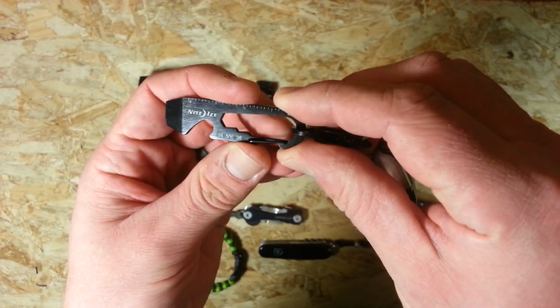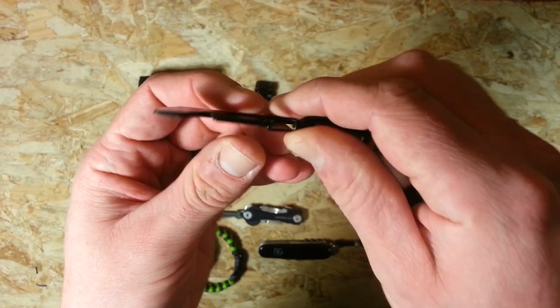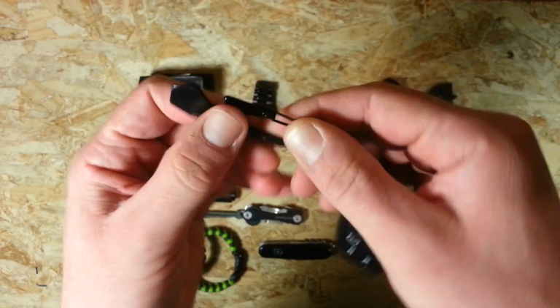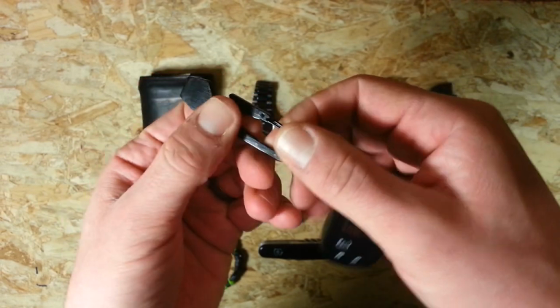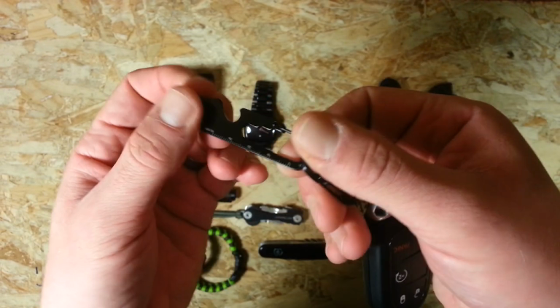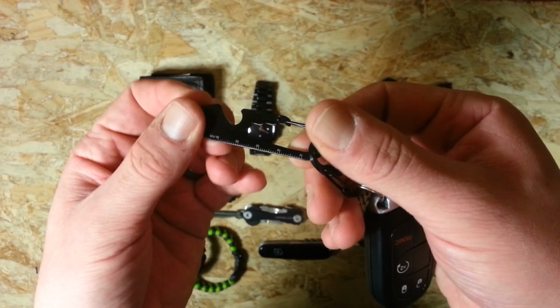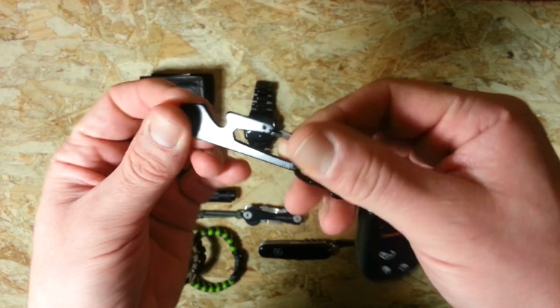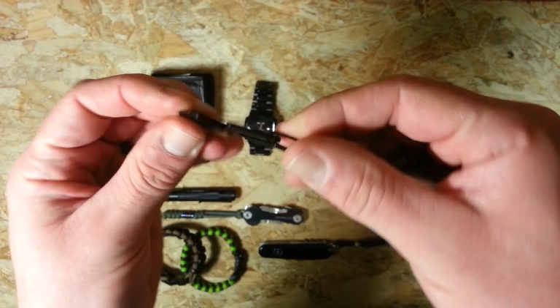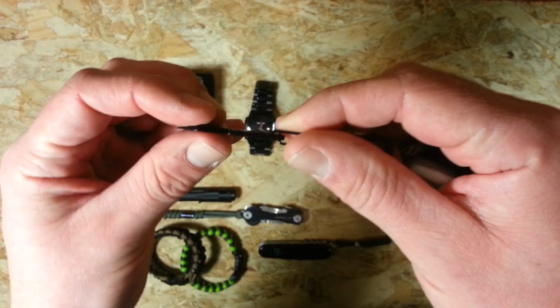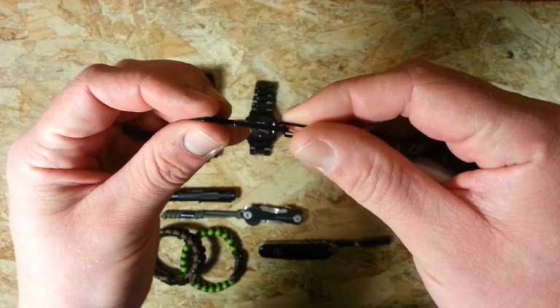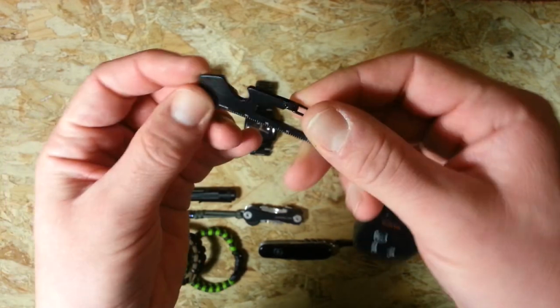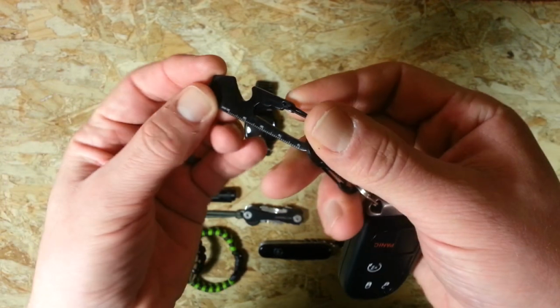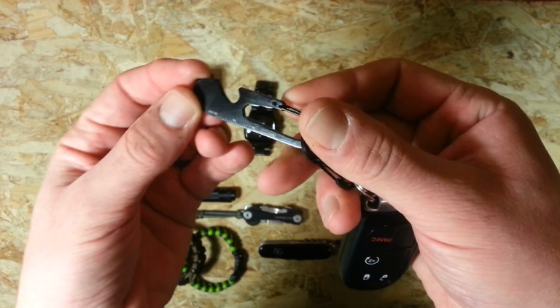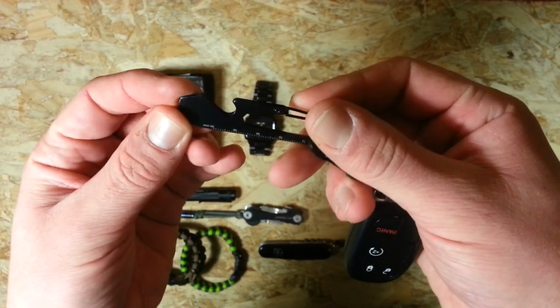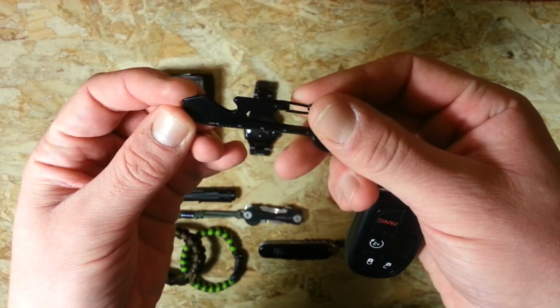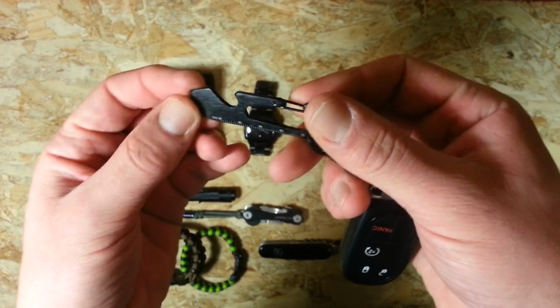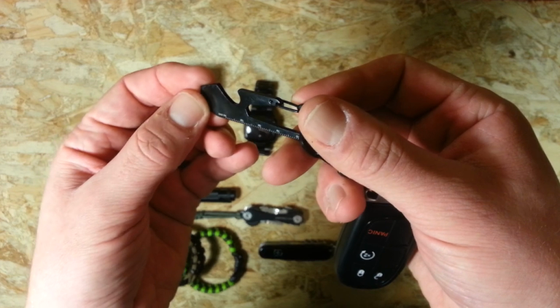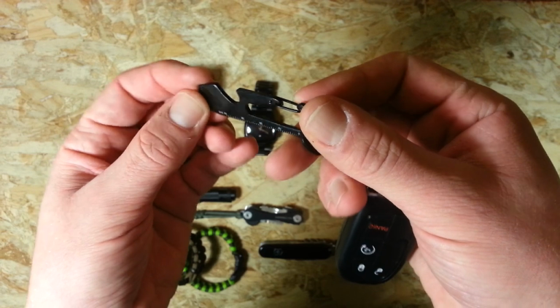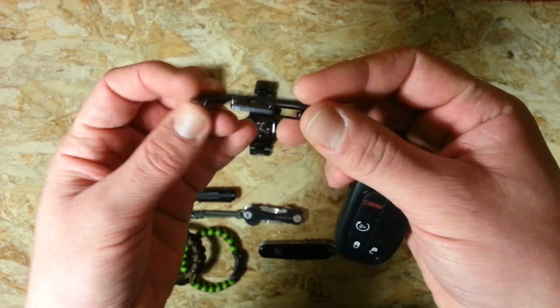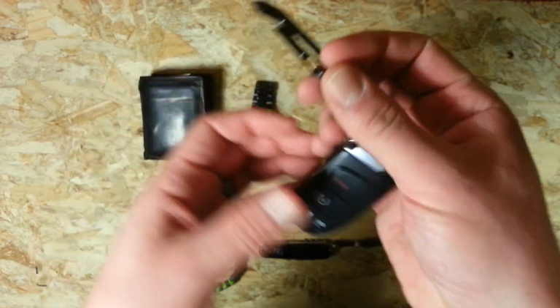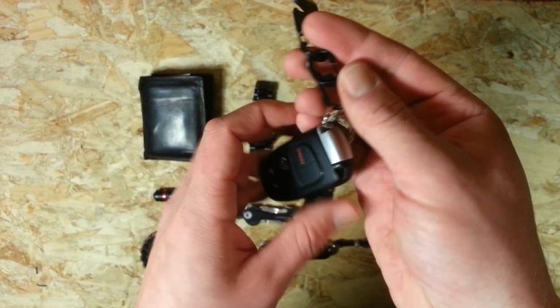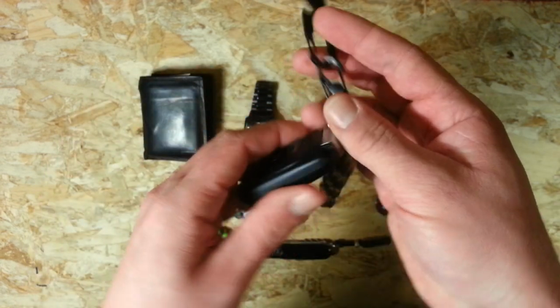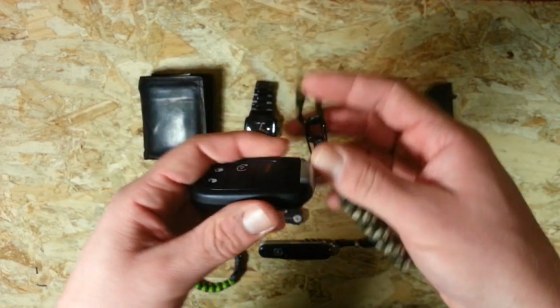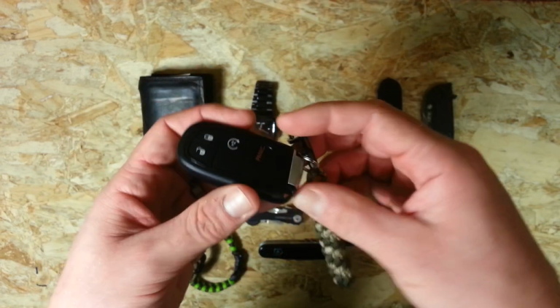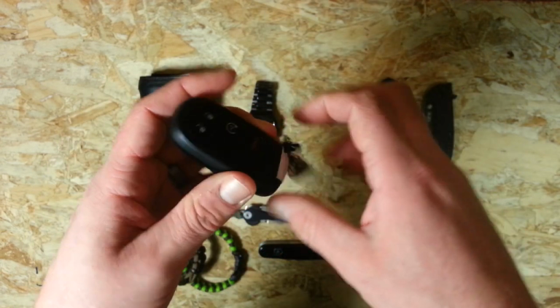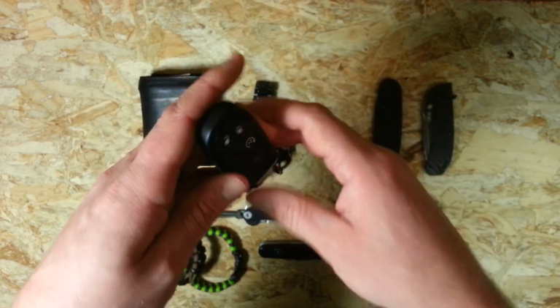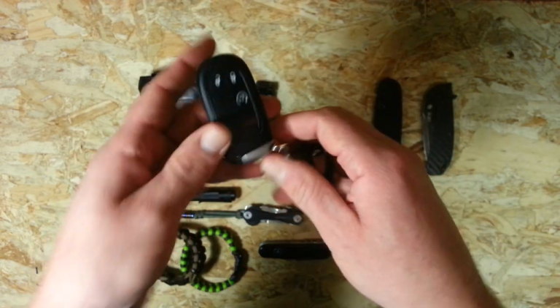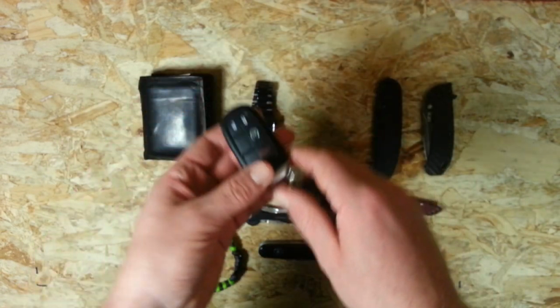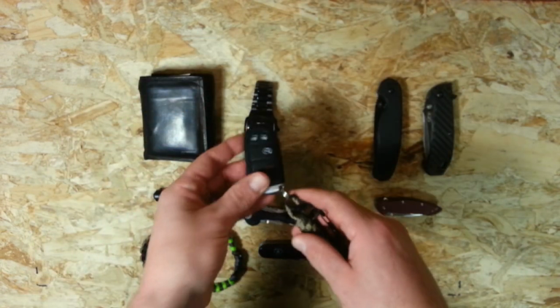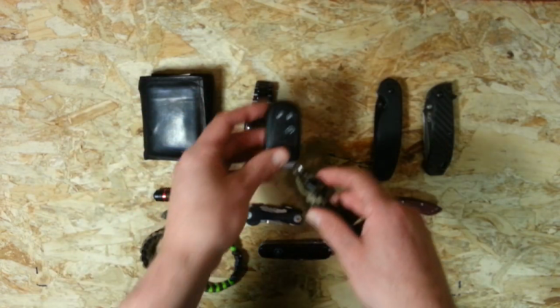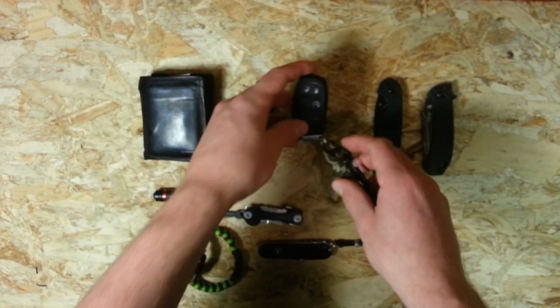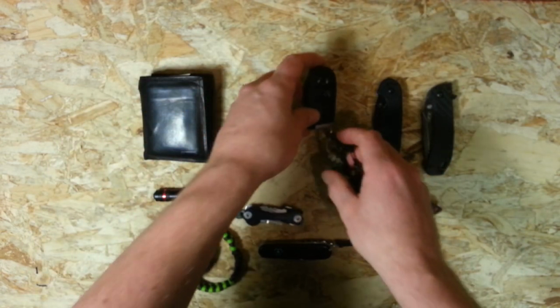Yeah, just quite unobtrusive little tool, nice and thin. Just testing that out and I might do a review on that, or a couple of pocket tools in the near future.